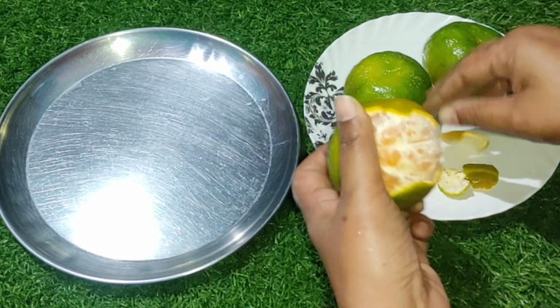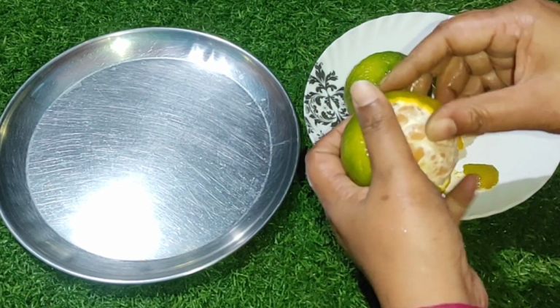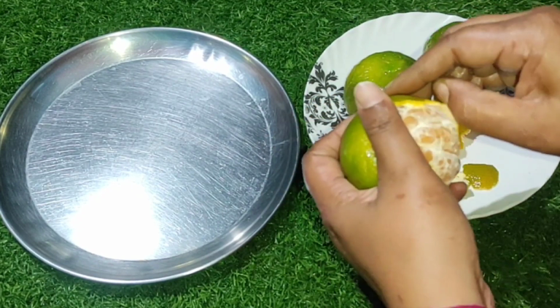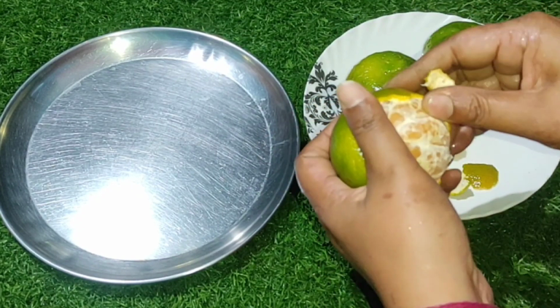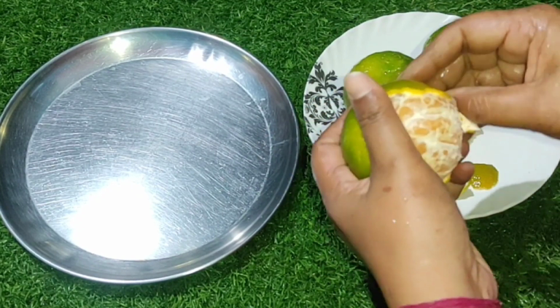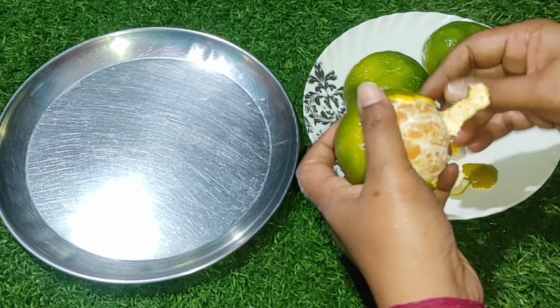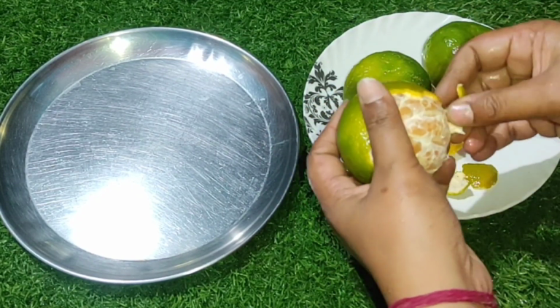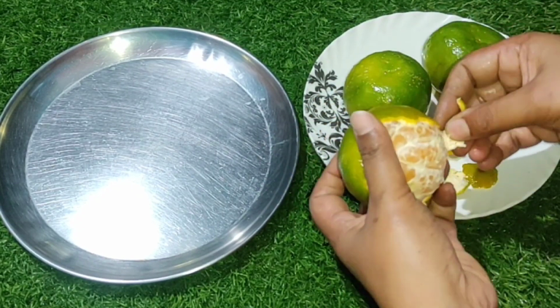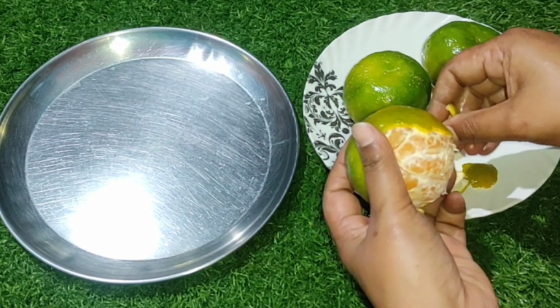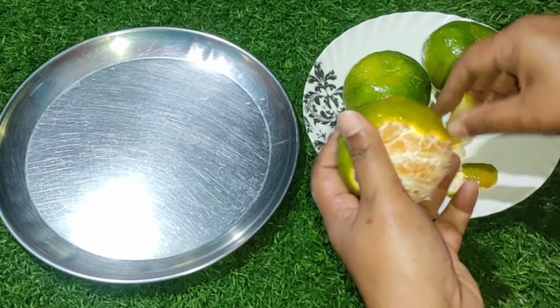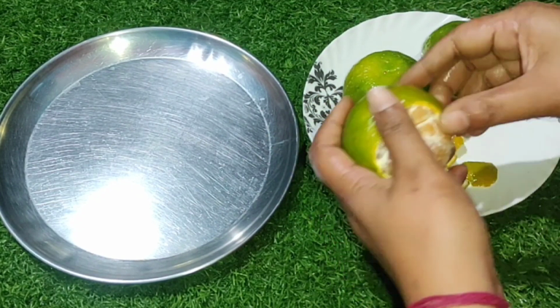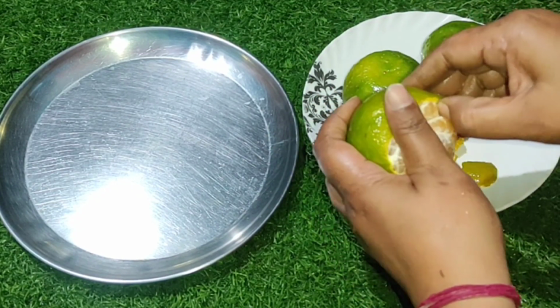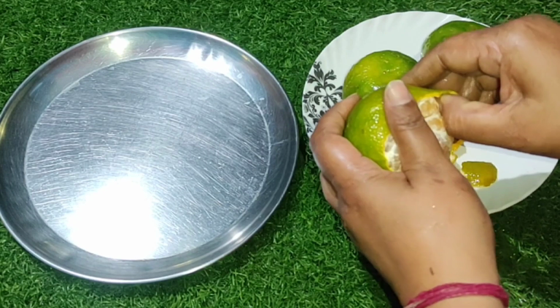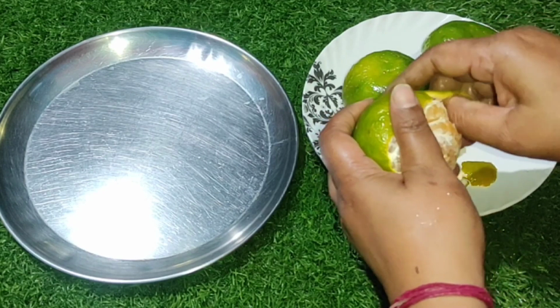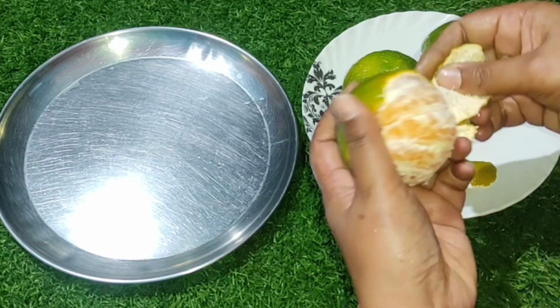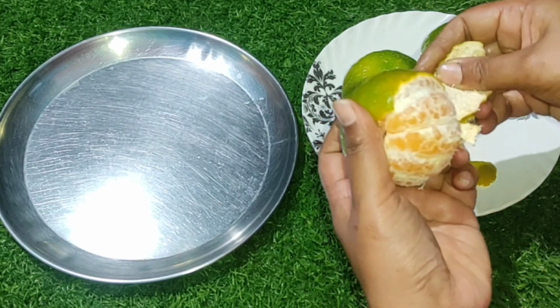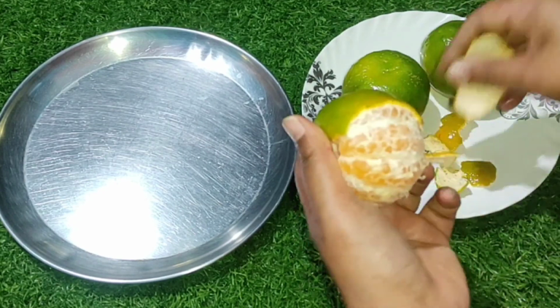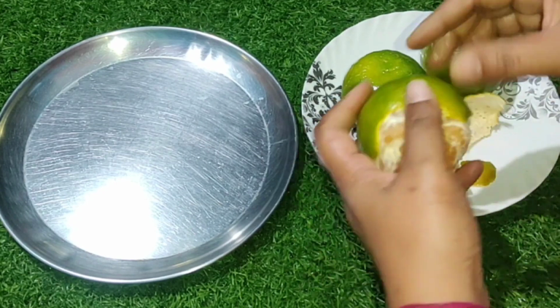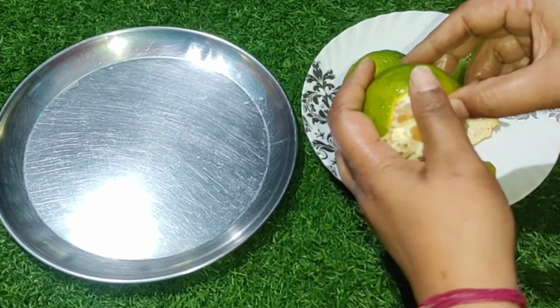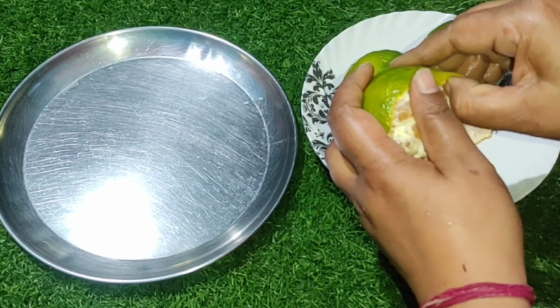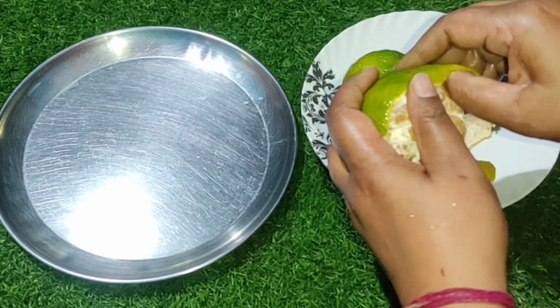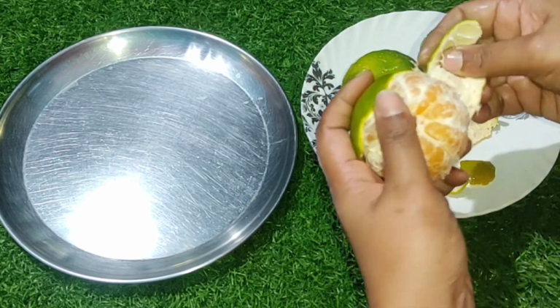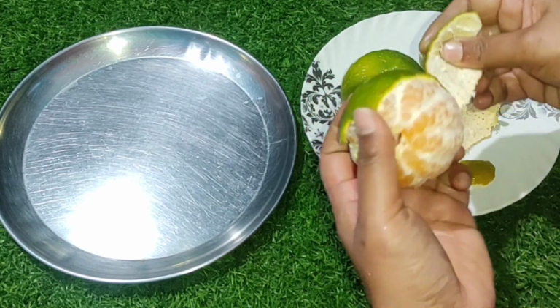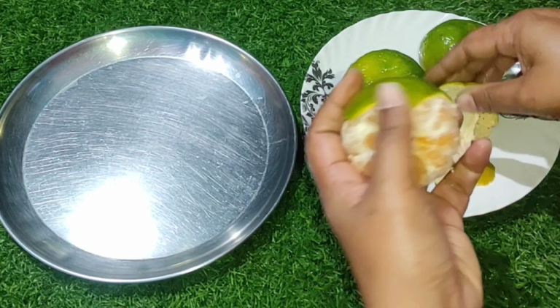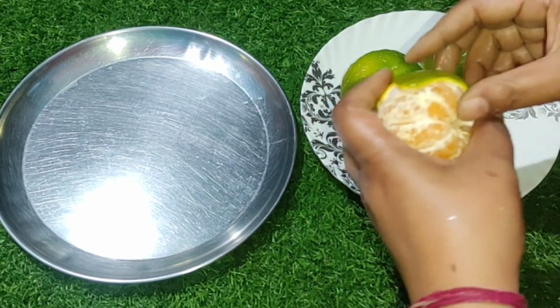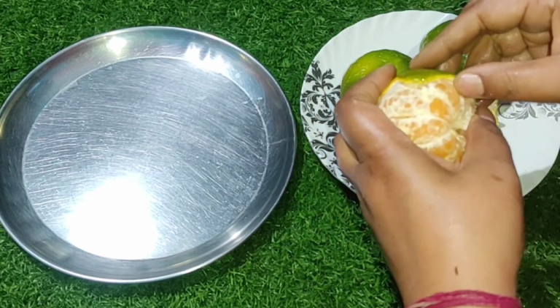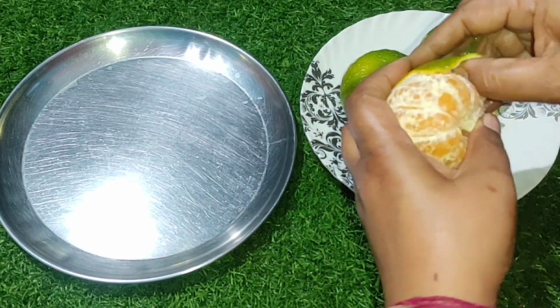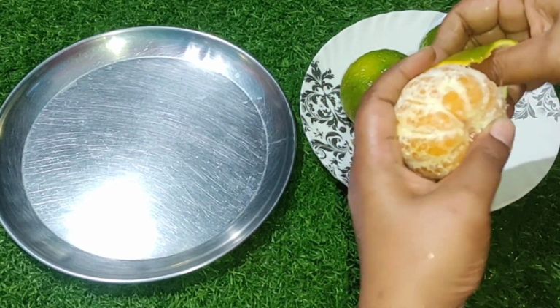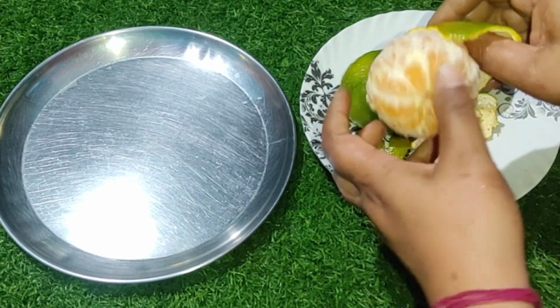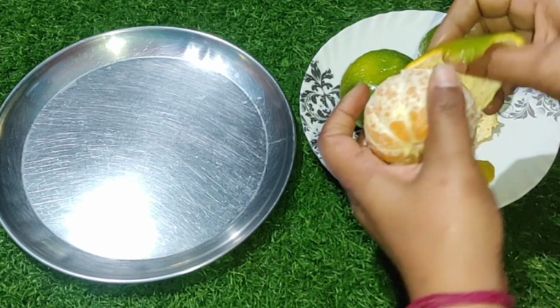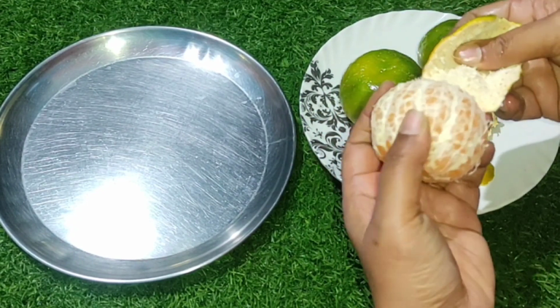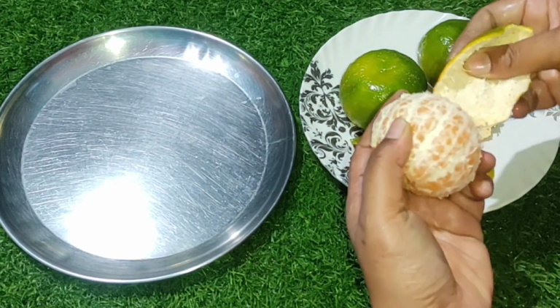Today I am going to give you a very nice recipe. I will be able to make this recipe for free.